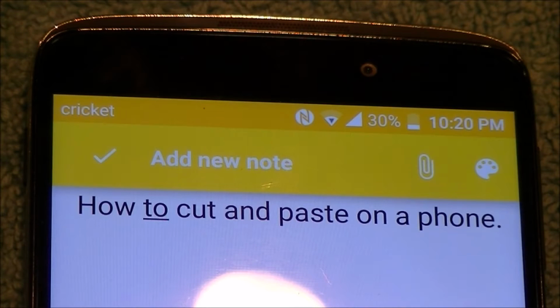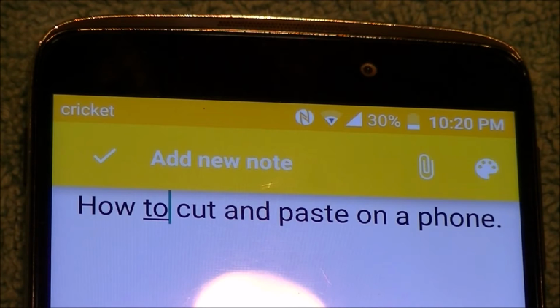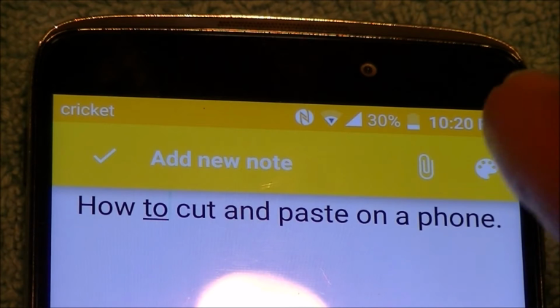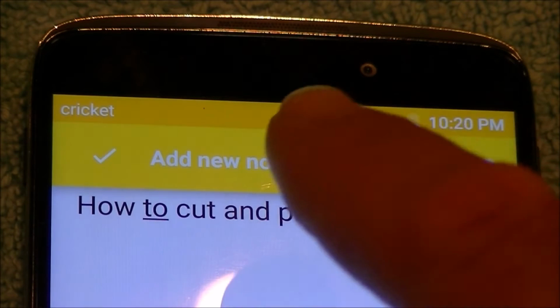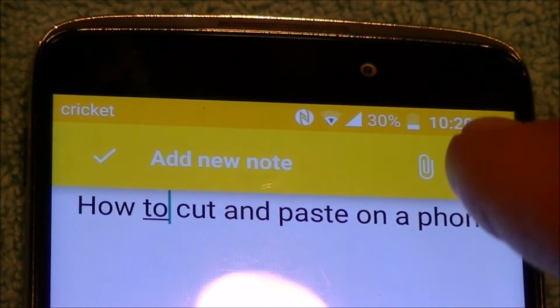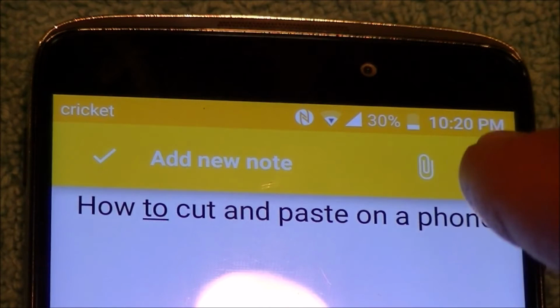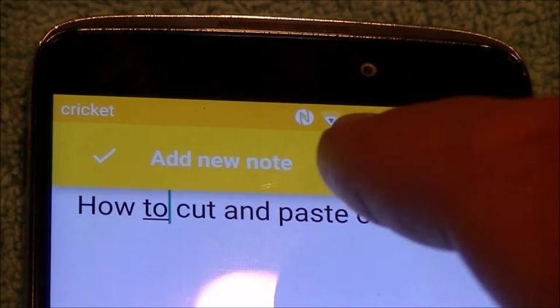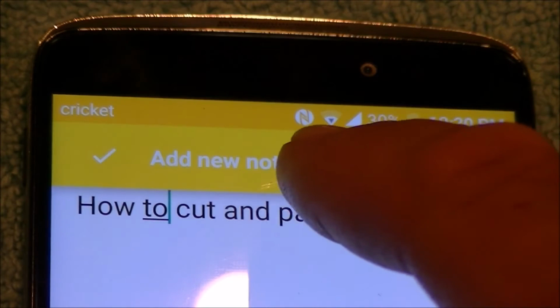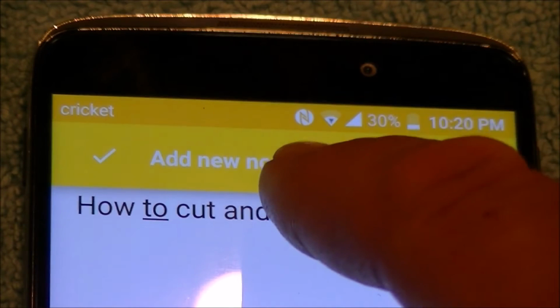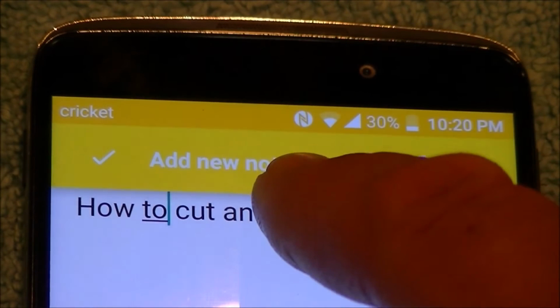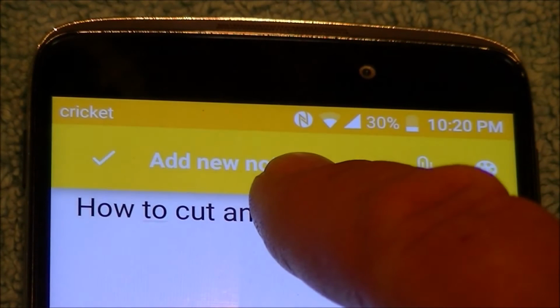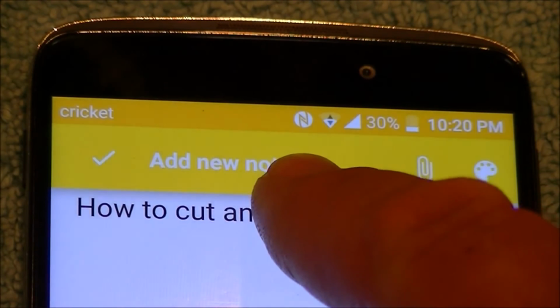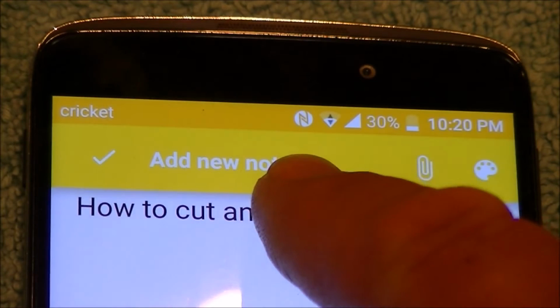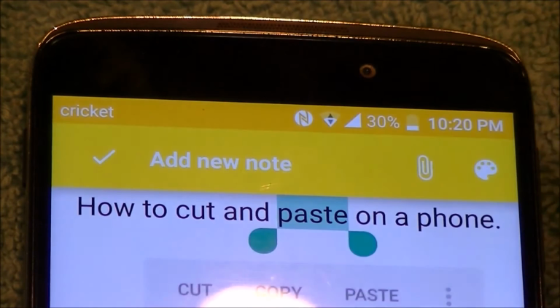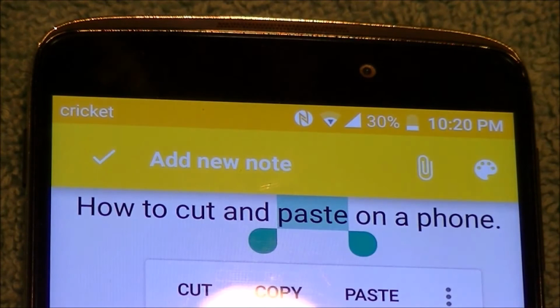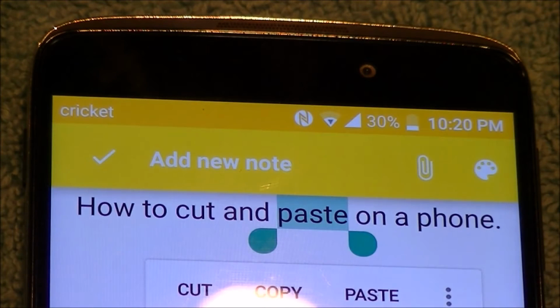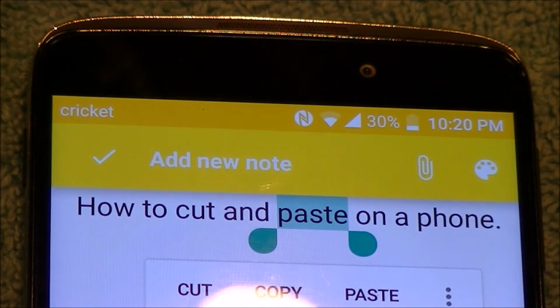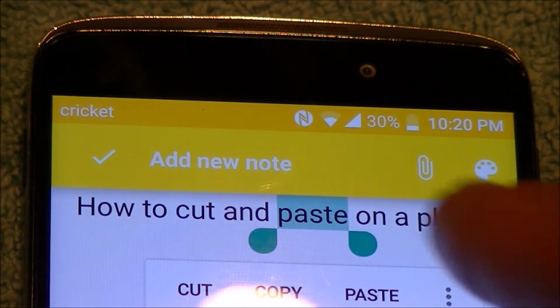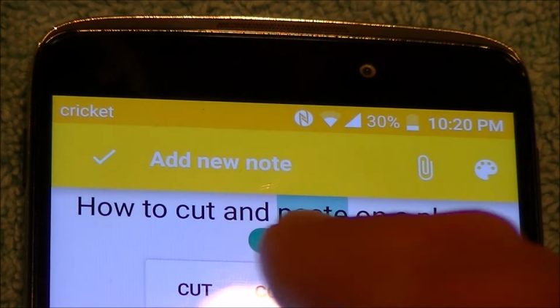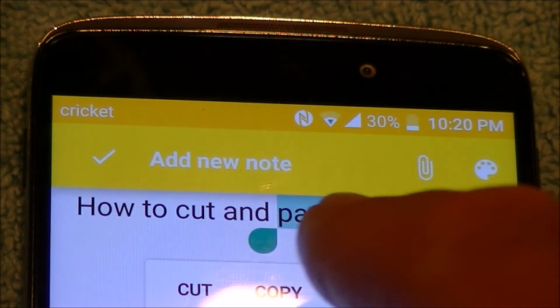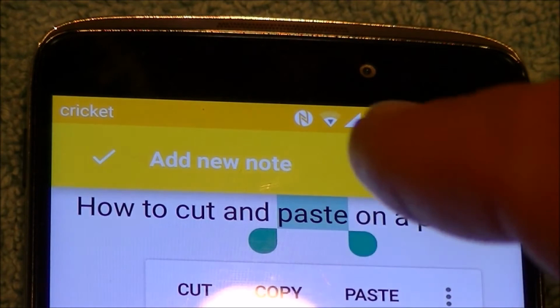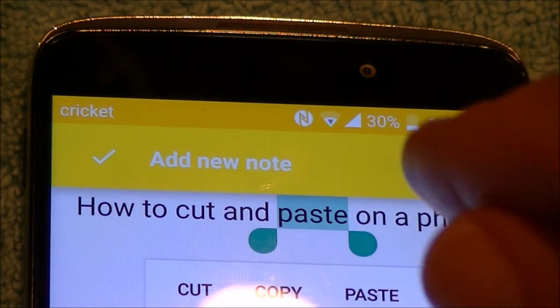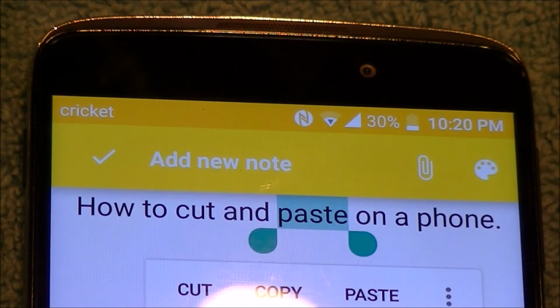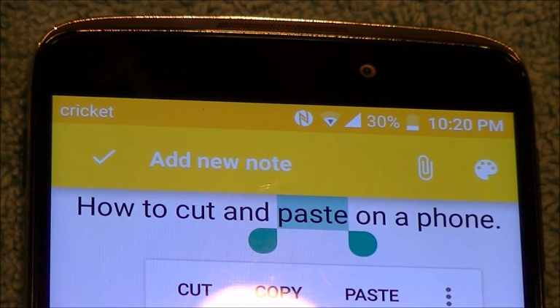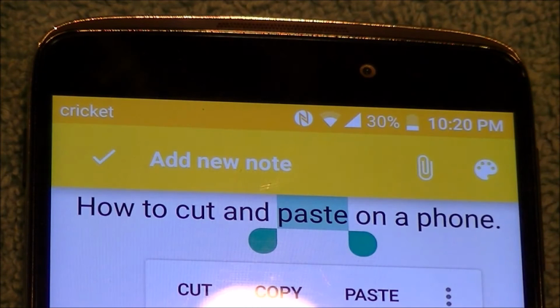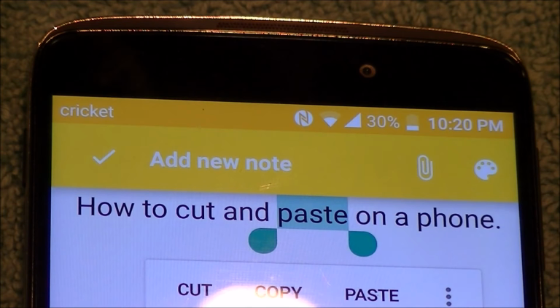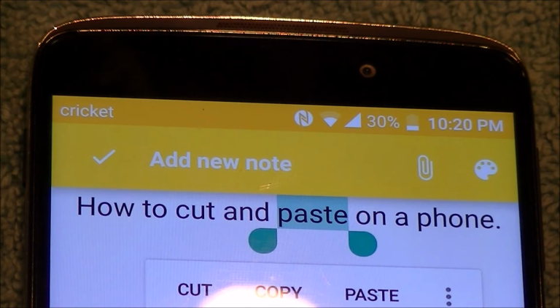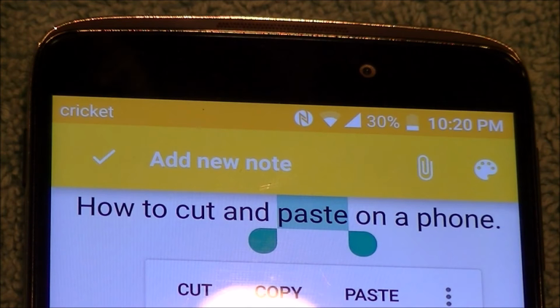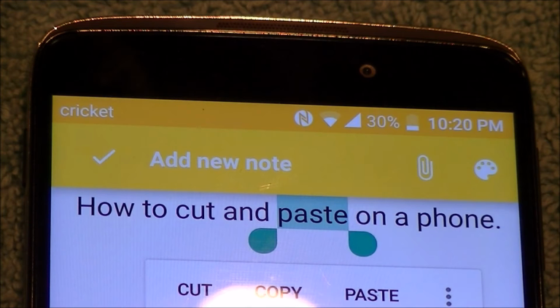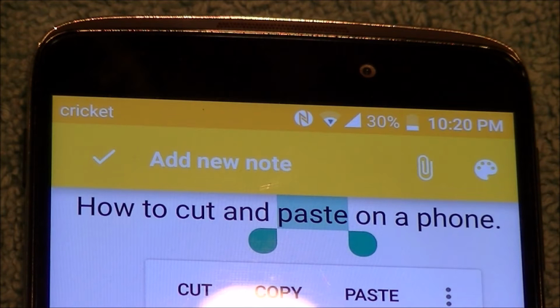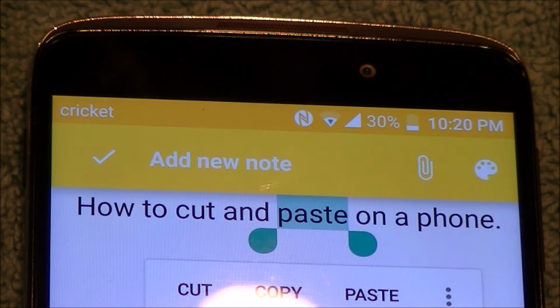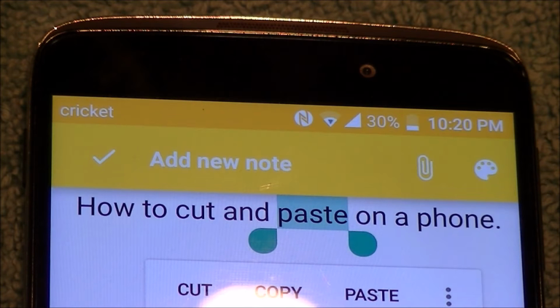For example, say we want to take out the word 'paste.' We're going to use our finger, put it over it, lift your finger, and it will put two balls and highlight the text. The highlighted text is what you're going to move.